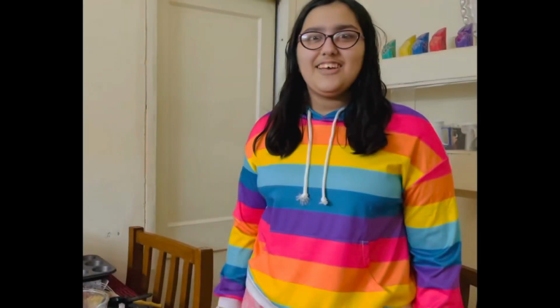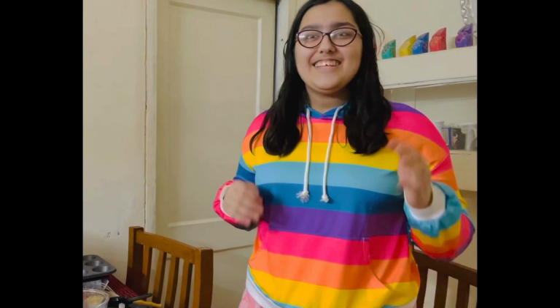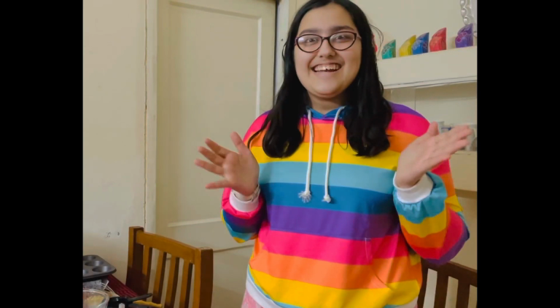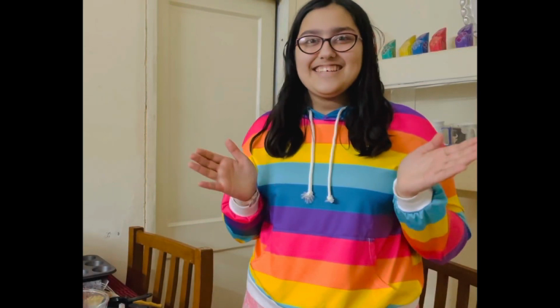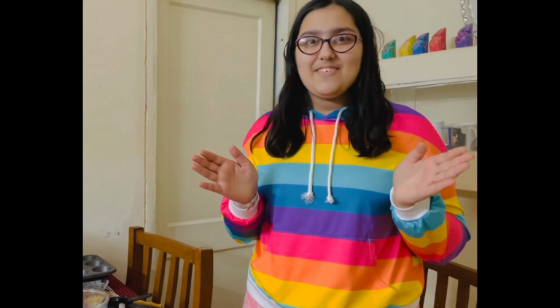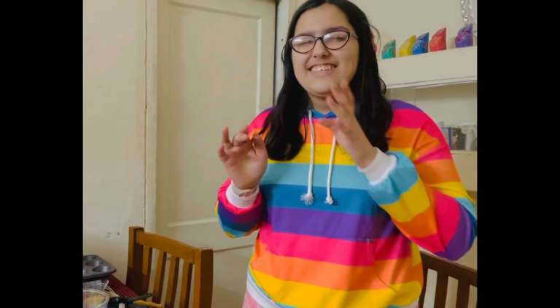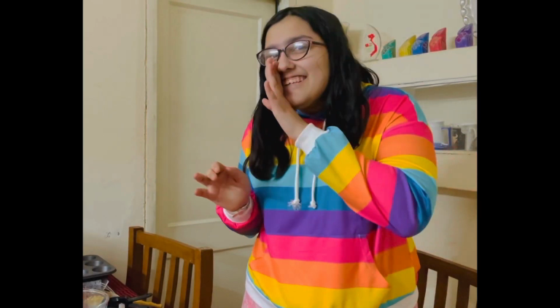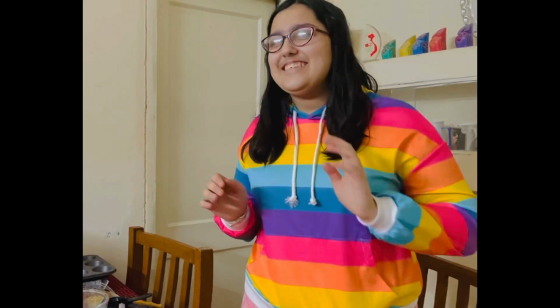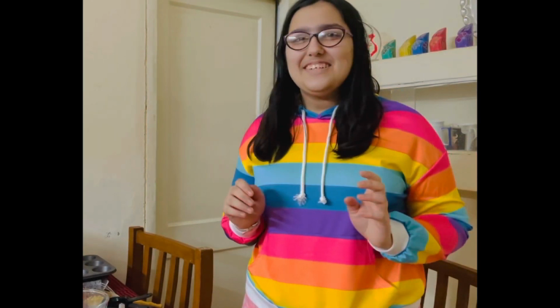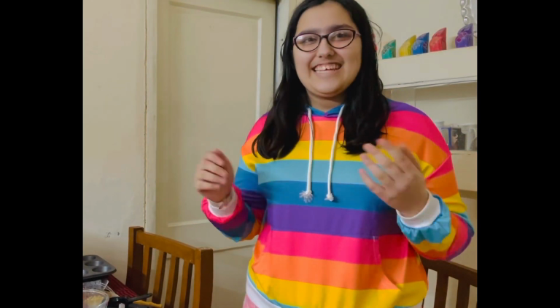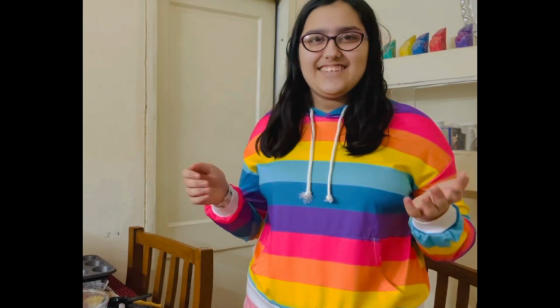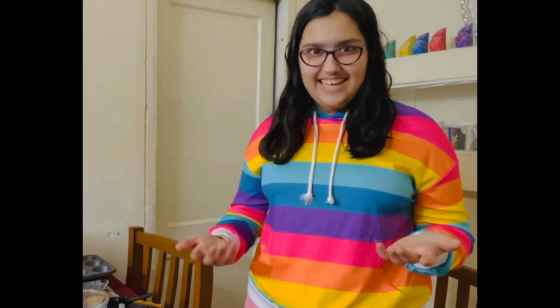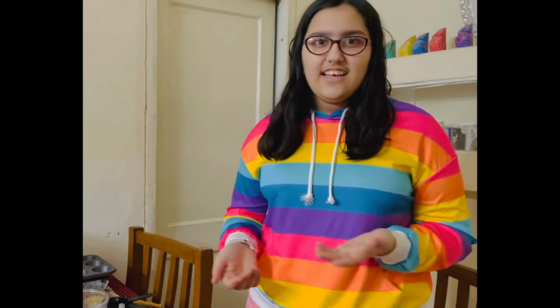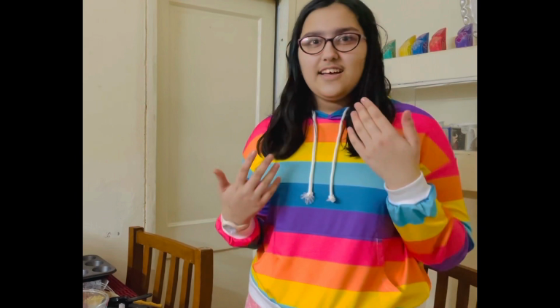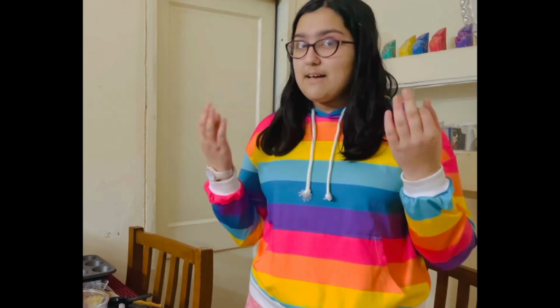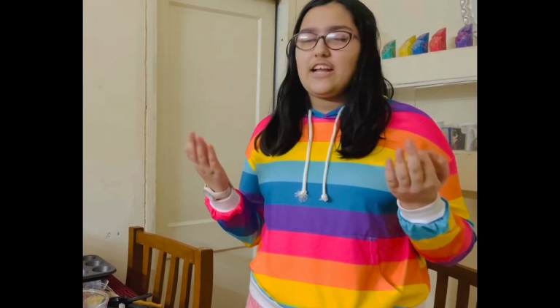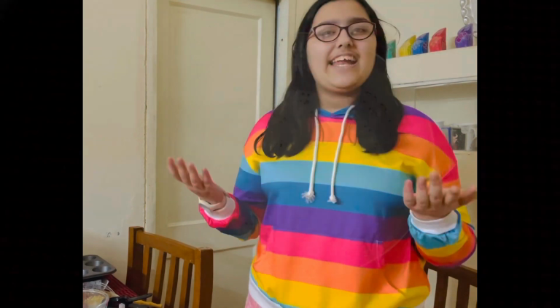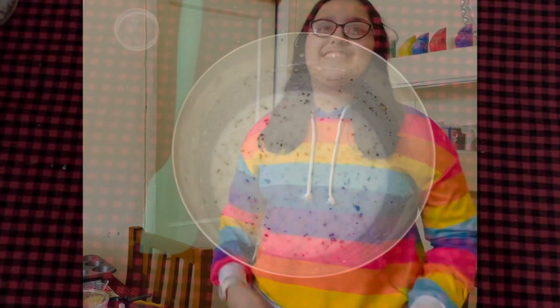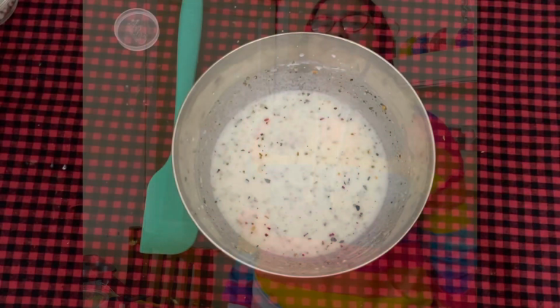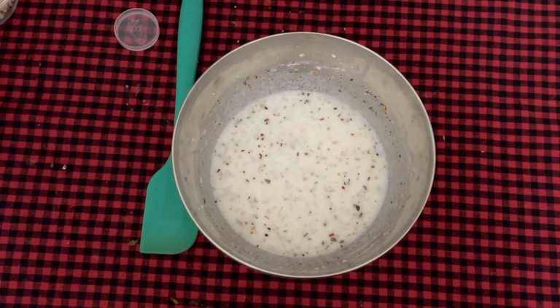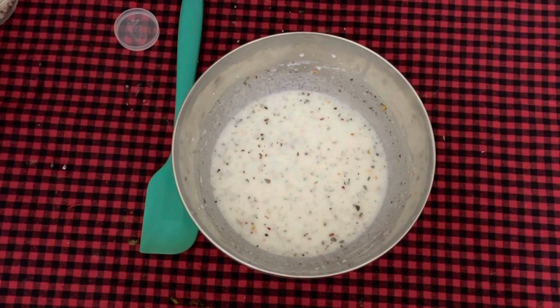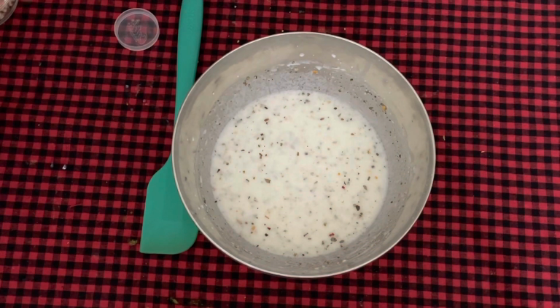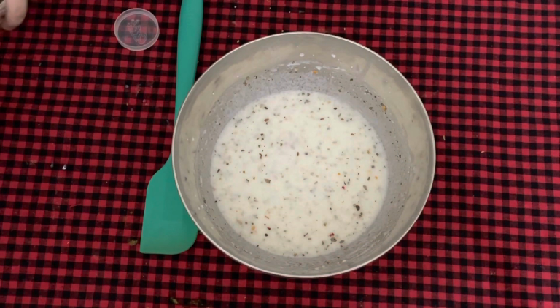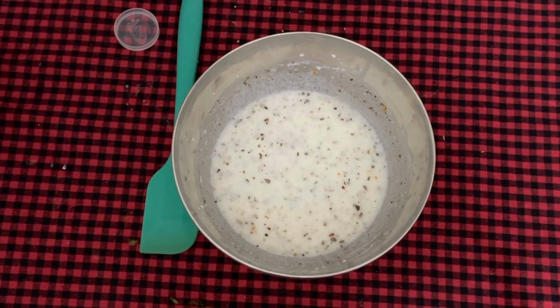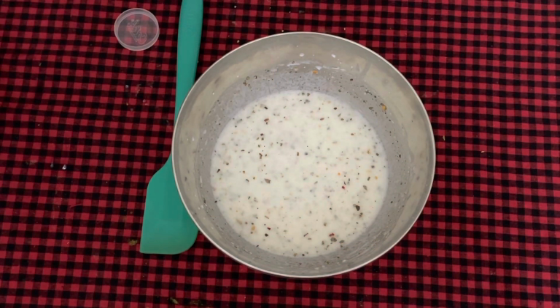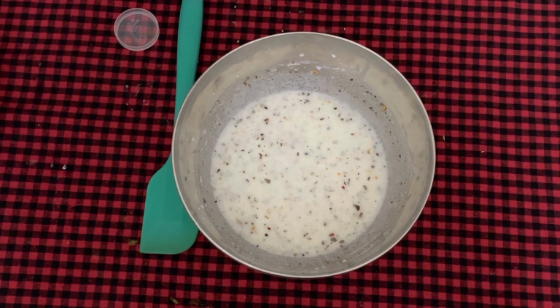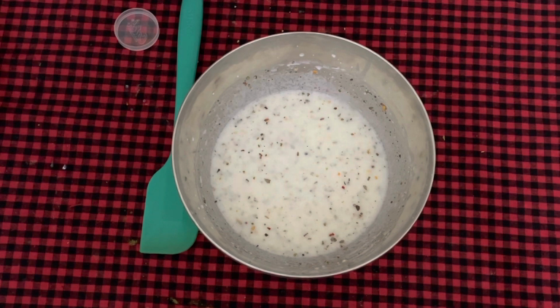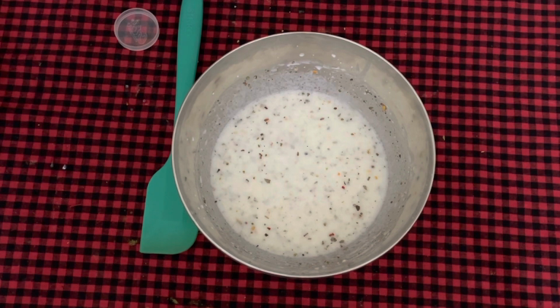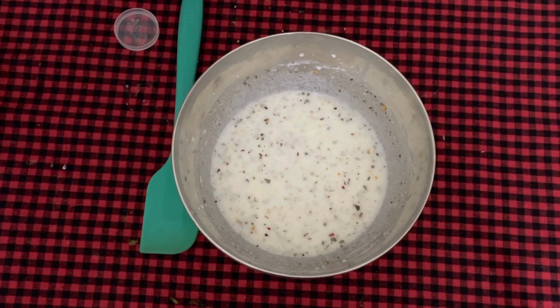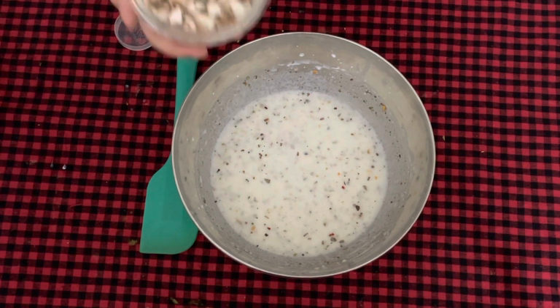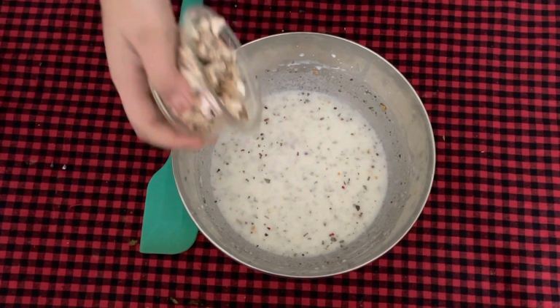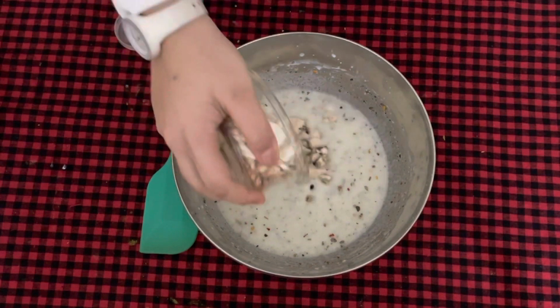This is an interesting step as we're going to sneak in some vegetables for the kids to eat. The pizza muffin will be very nutritious. Now we're going to add the vegetables — first I'm adding half a cup of mushroom. I've chopped all the vegetables finely.